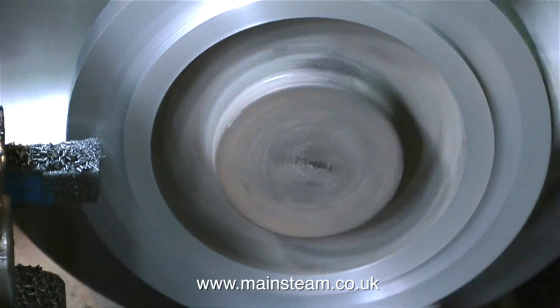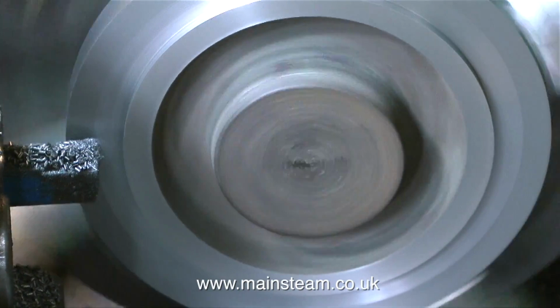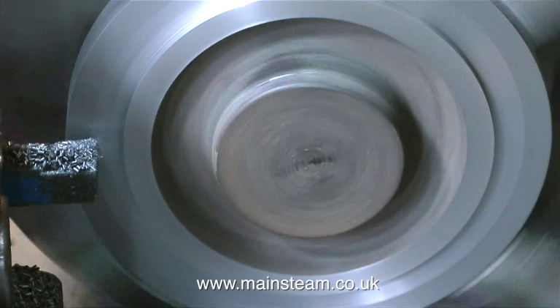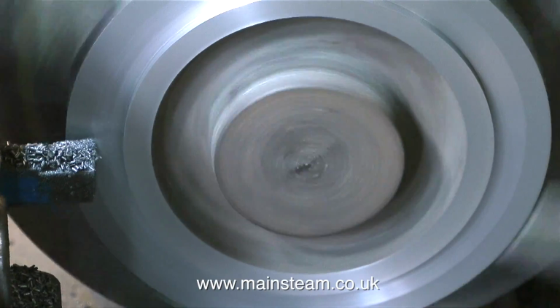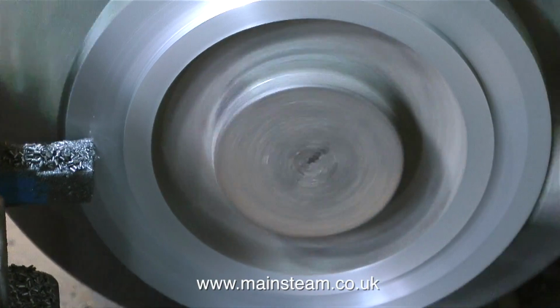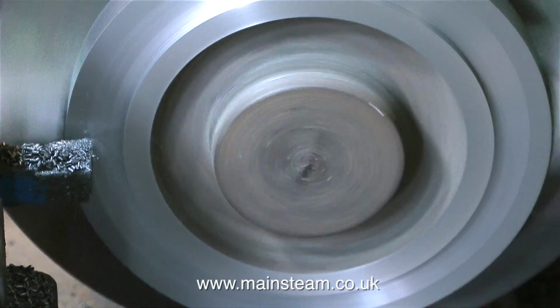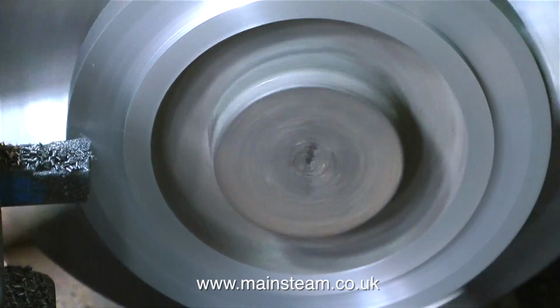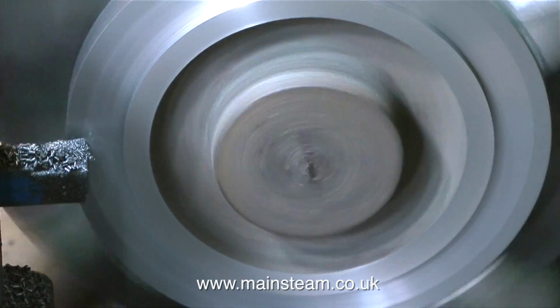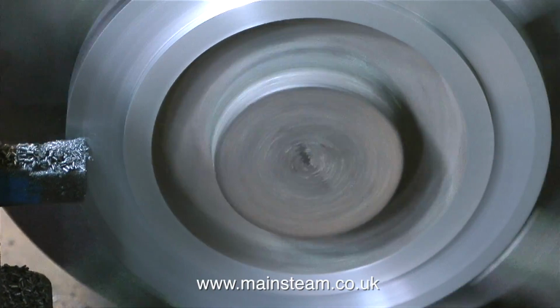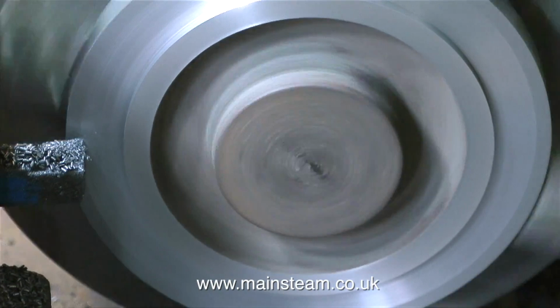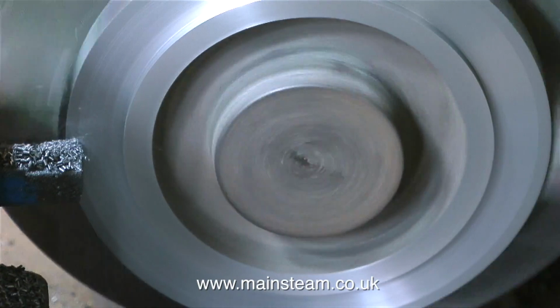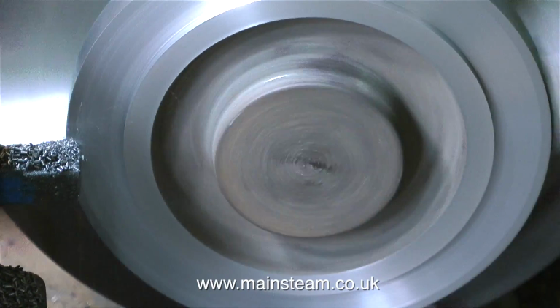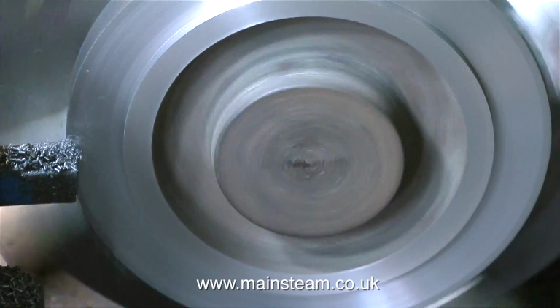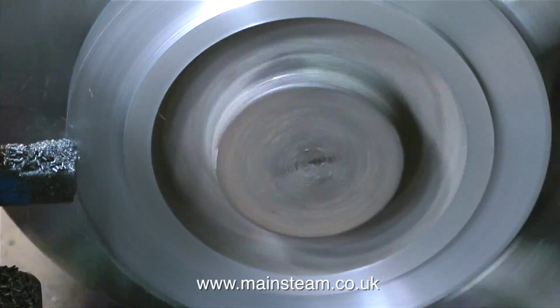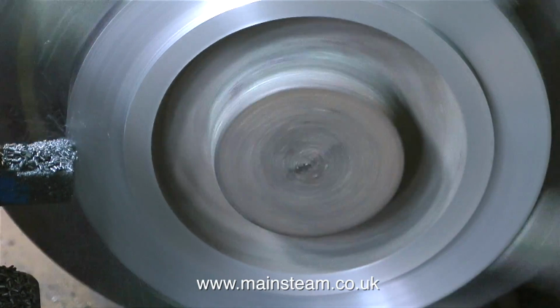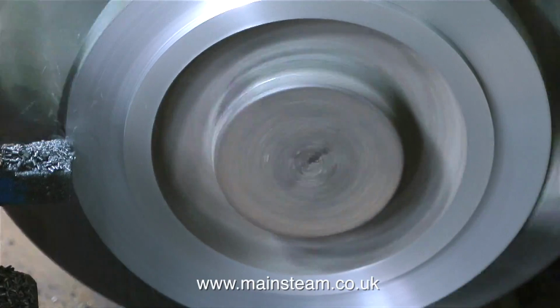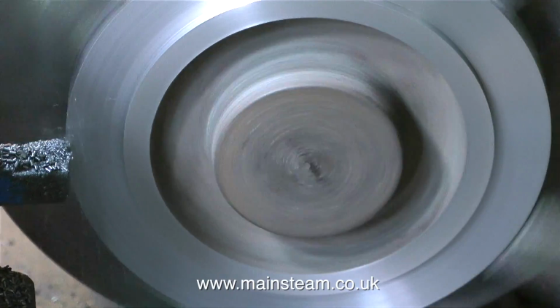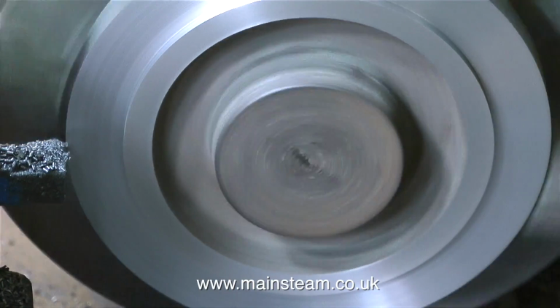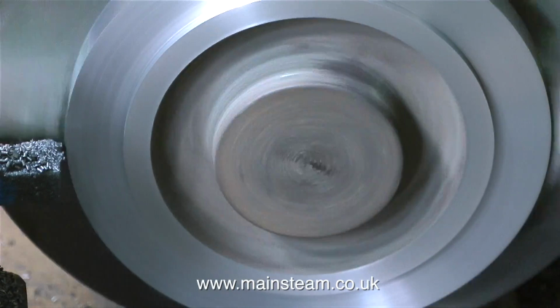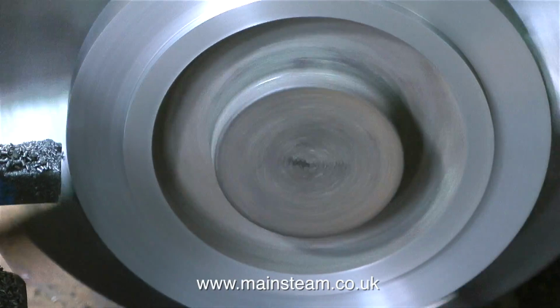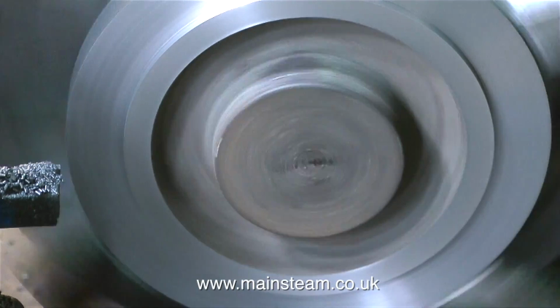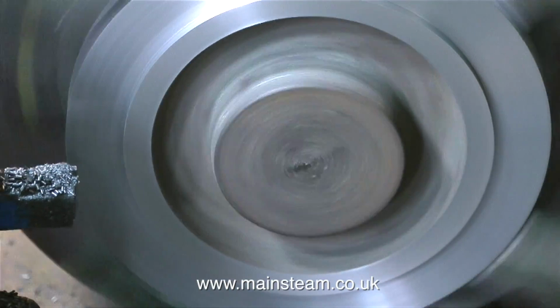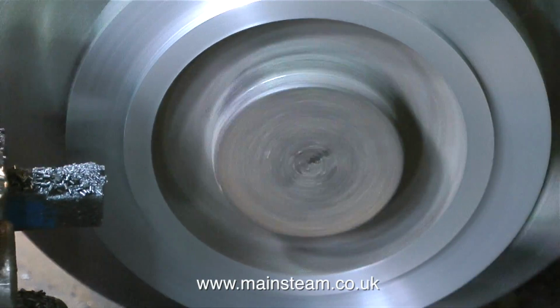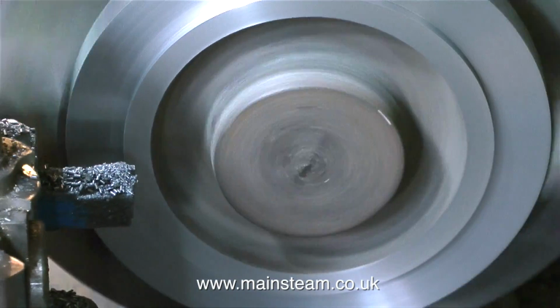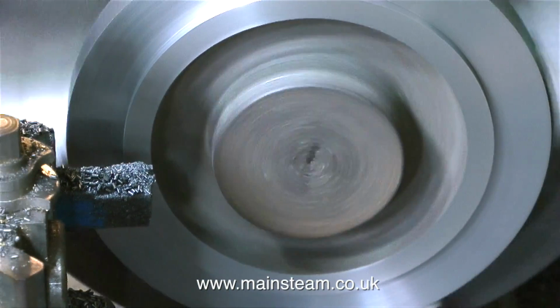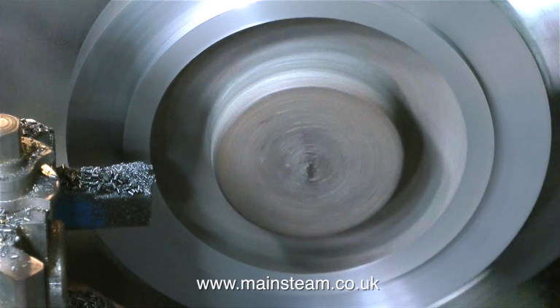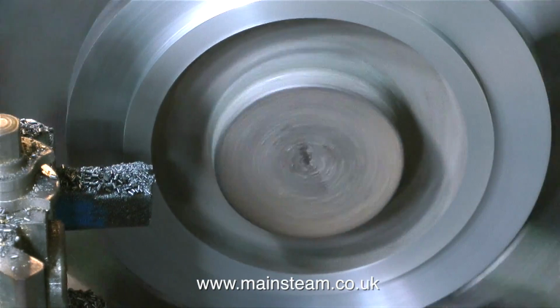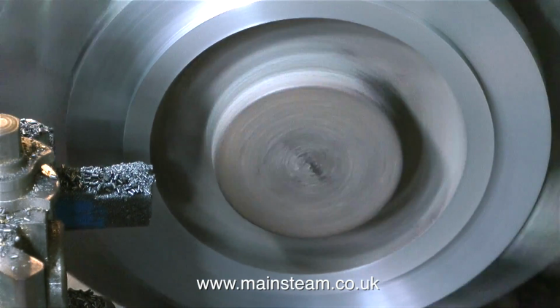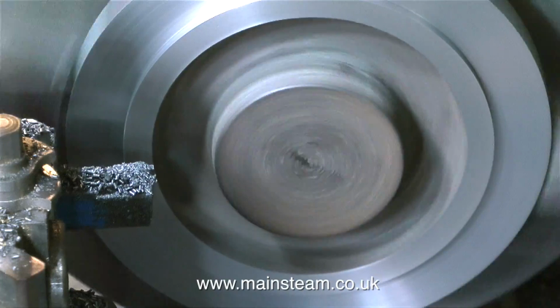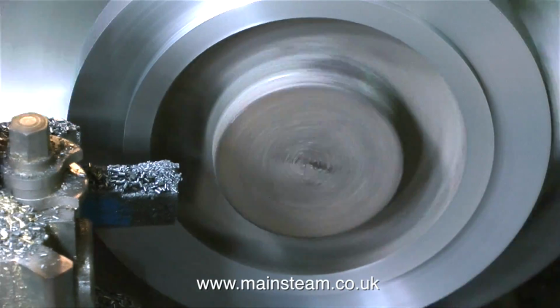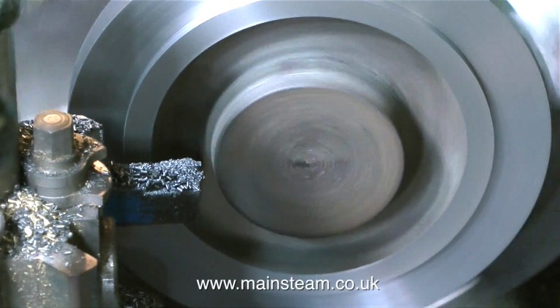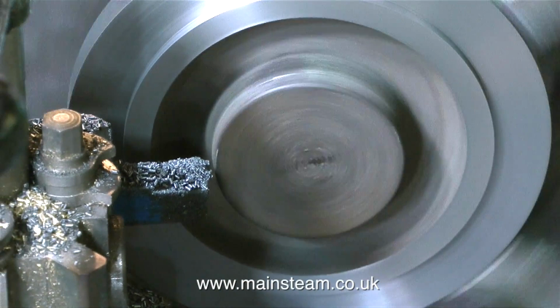Areas of a casting that can be chilled are usually the thinner parts — for instance, cylinder covers and small steam chest covers are quite thin and can often be chilled. But no such chilling is taking place on this casting; it's machining beautifully.